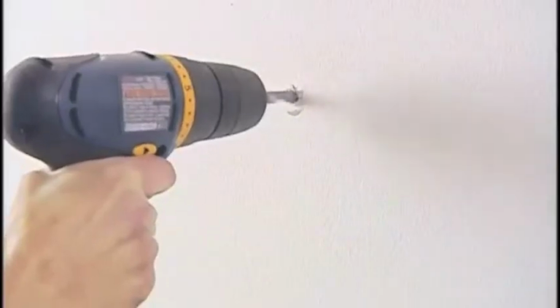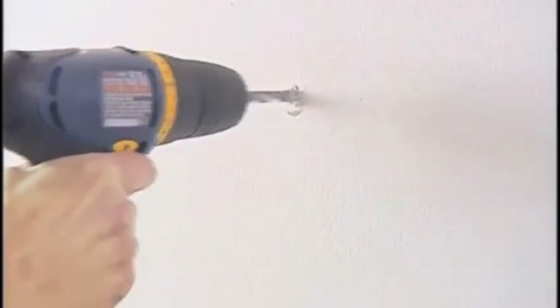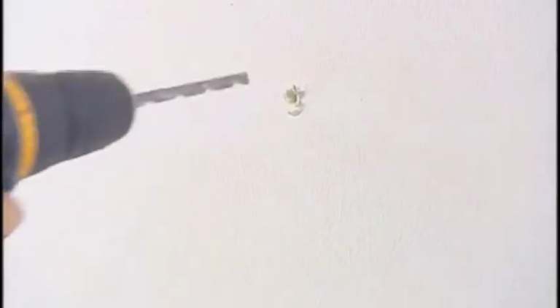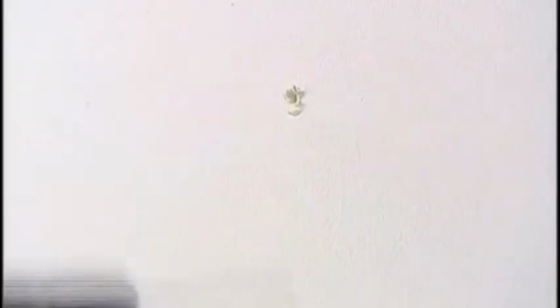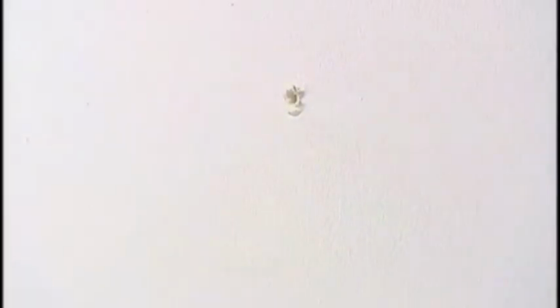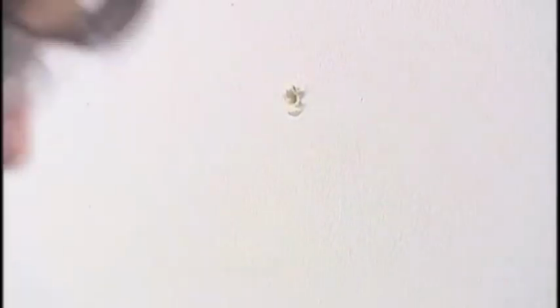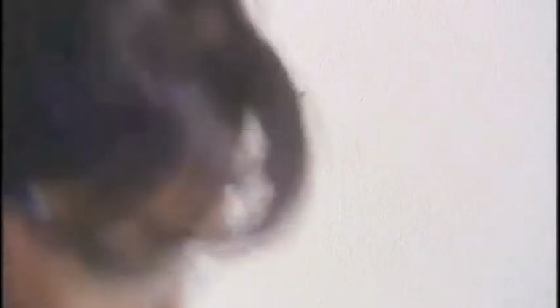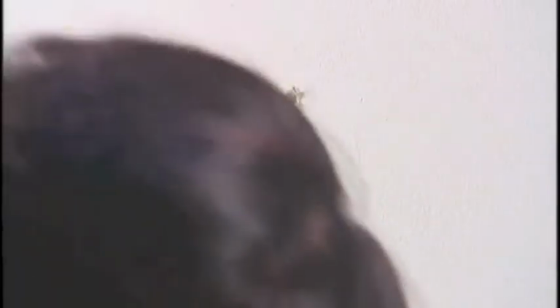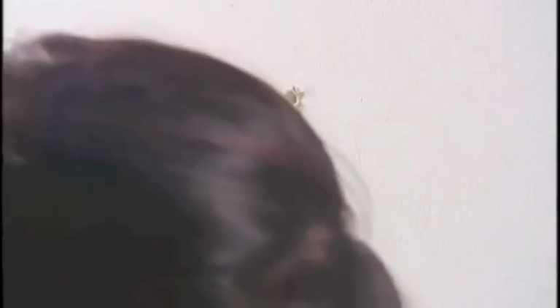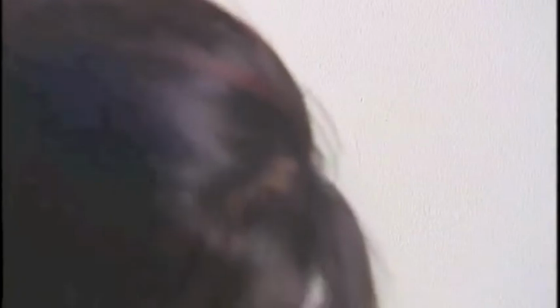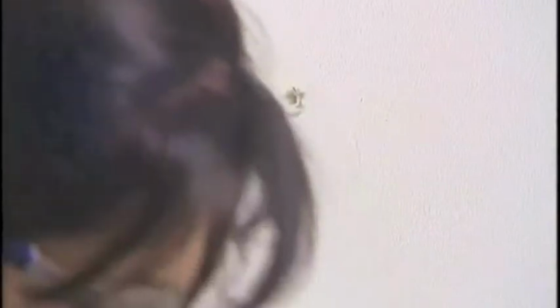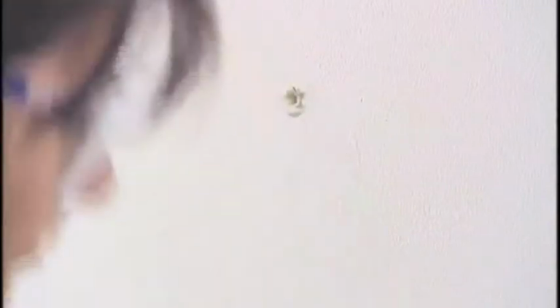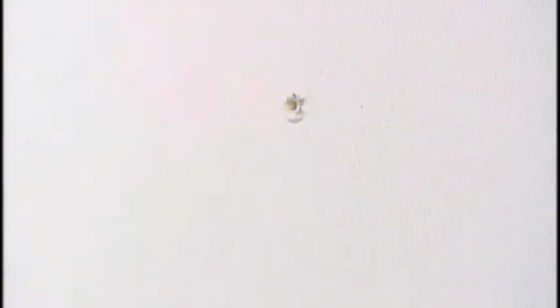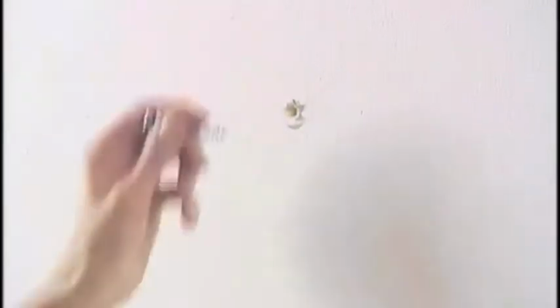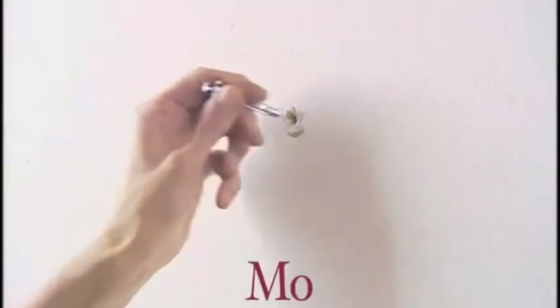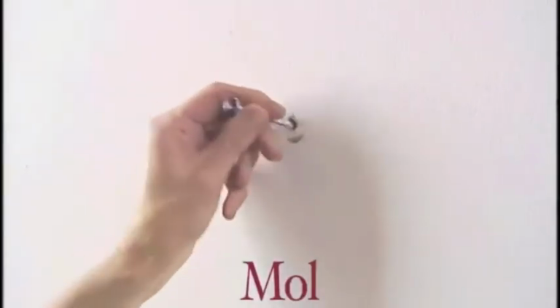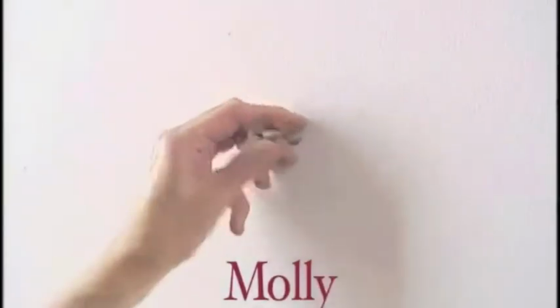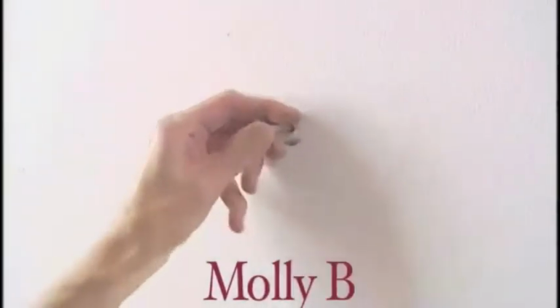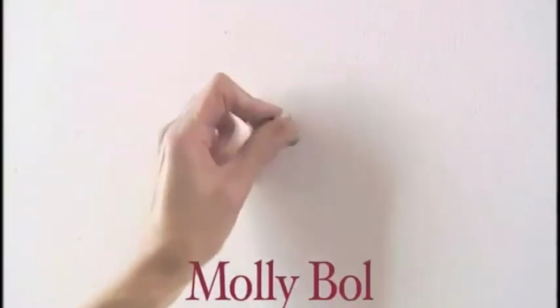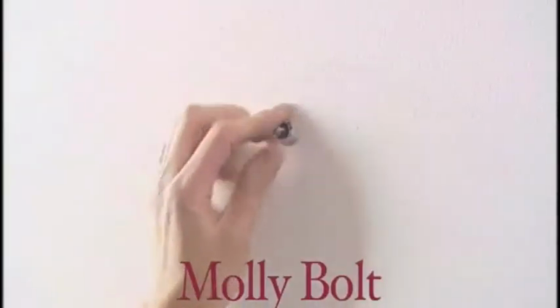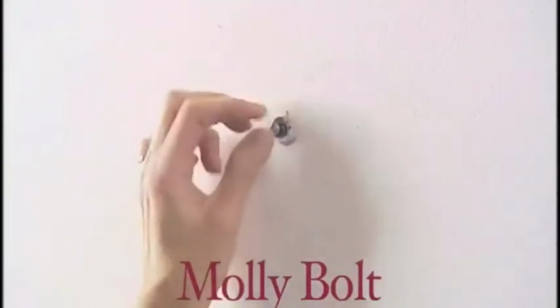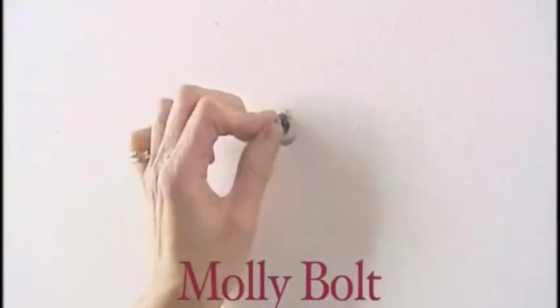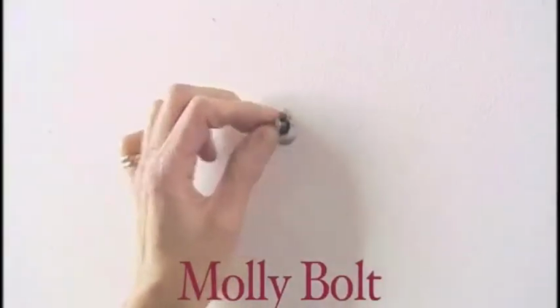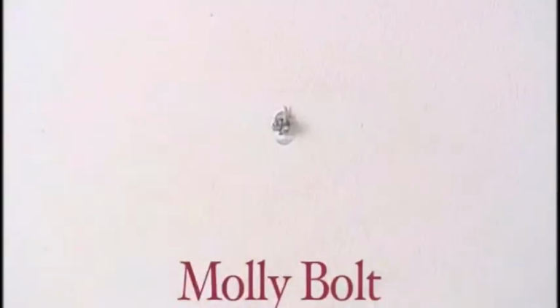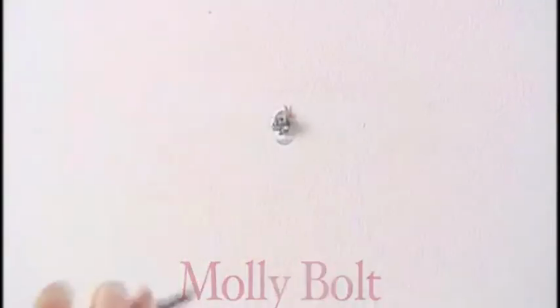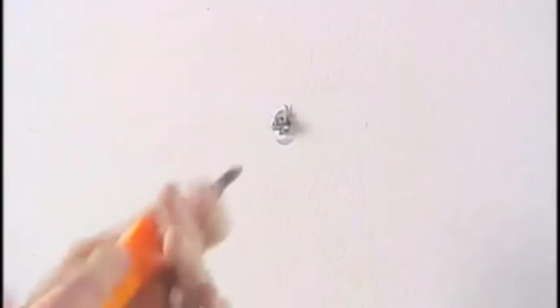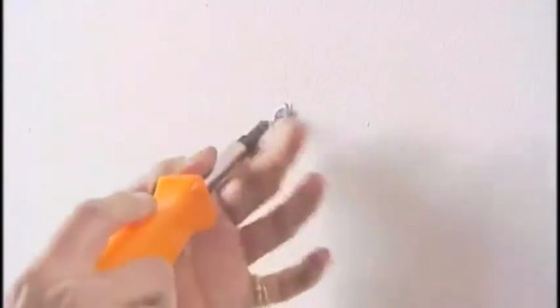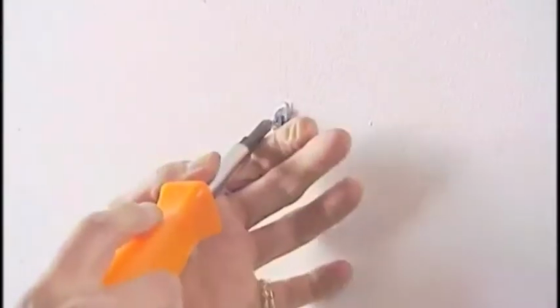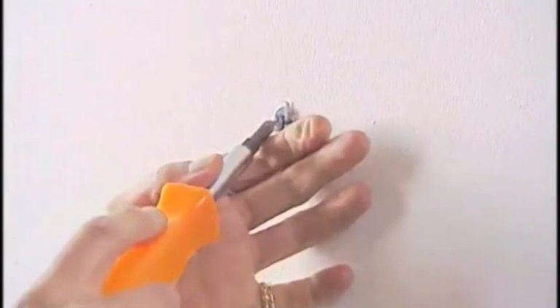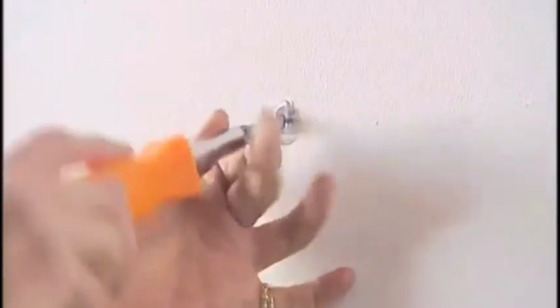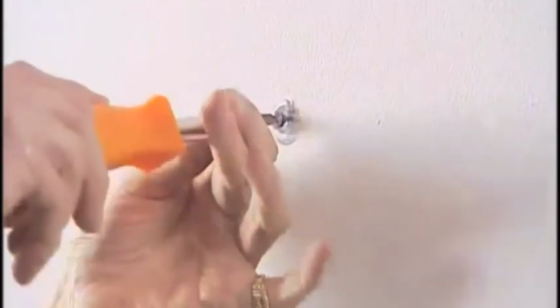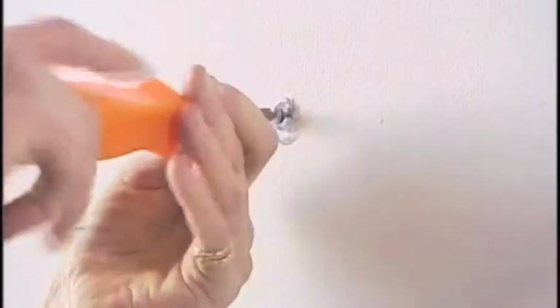If you need to hang pictures that are a bit on the heavier side, use a molly bolt. A molly bolt will fit through a hole in the wall and expand as you tighten the bolt, becoming very firm against the wall.